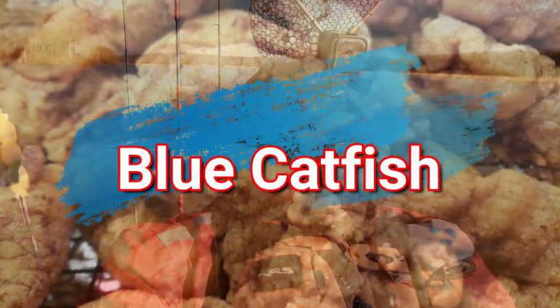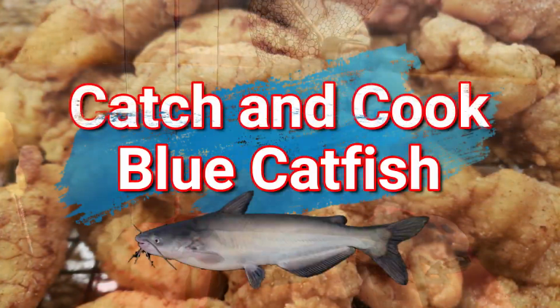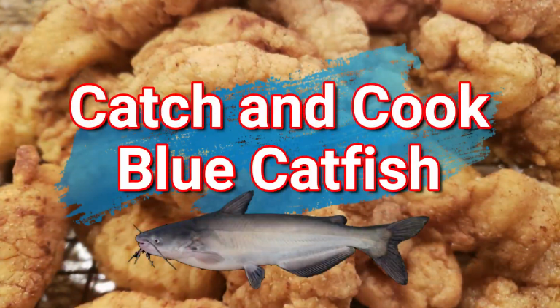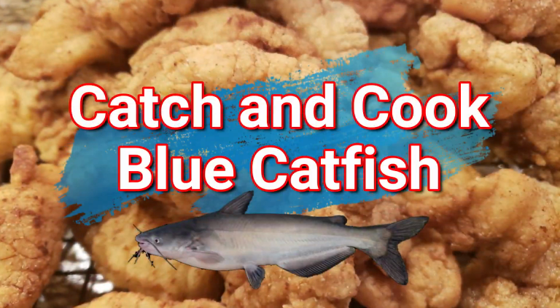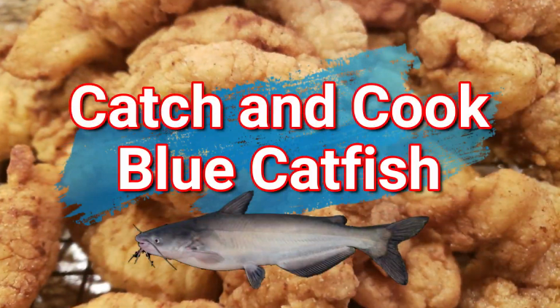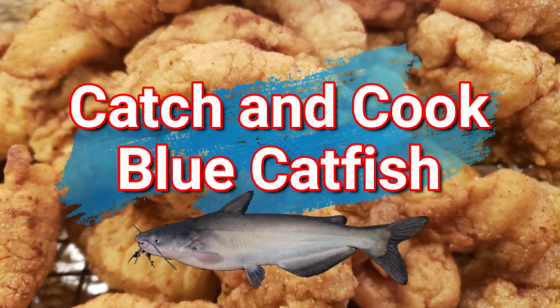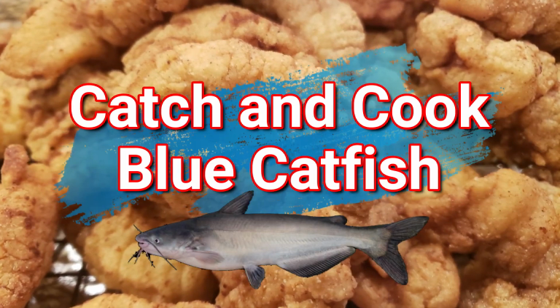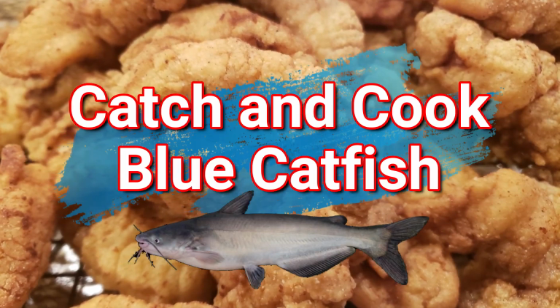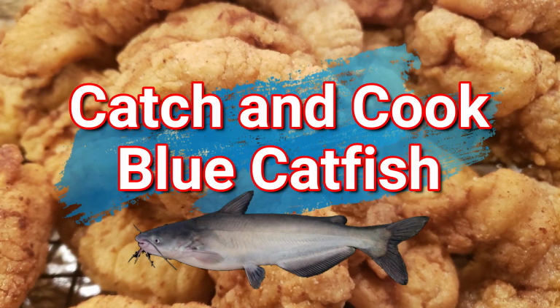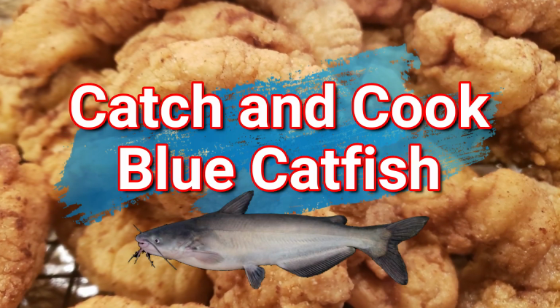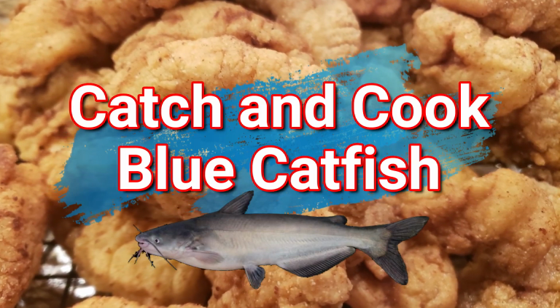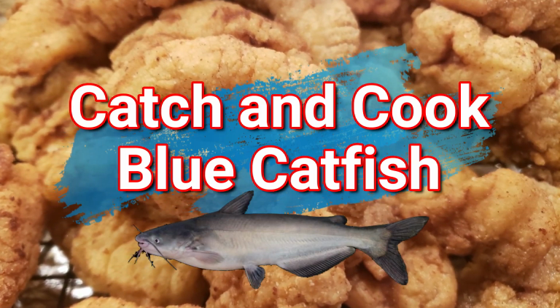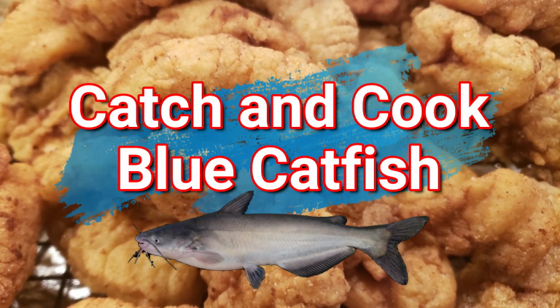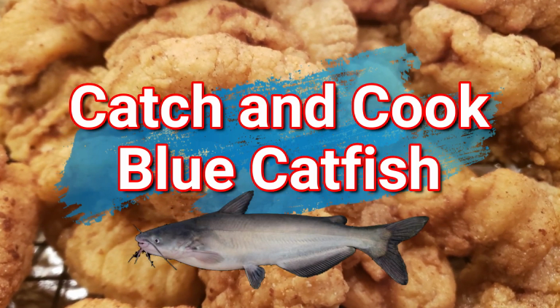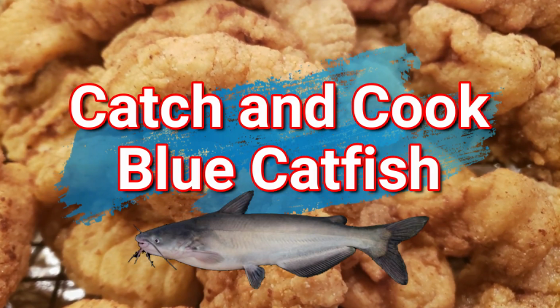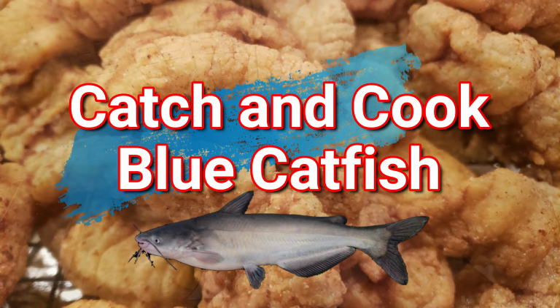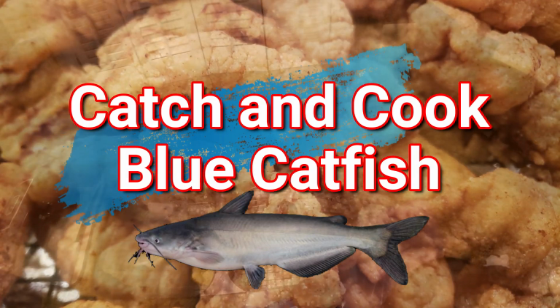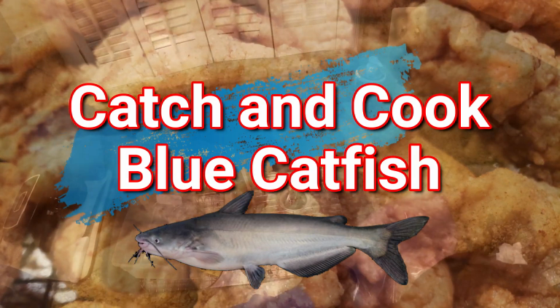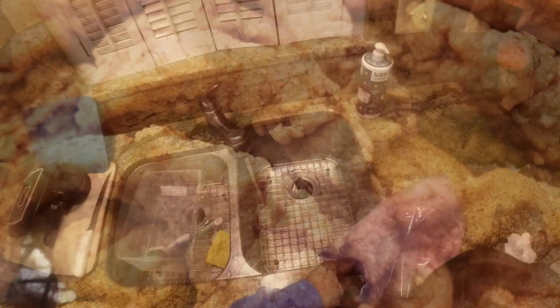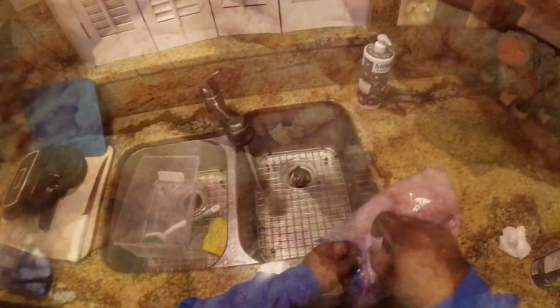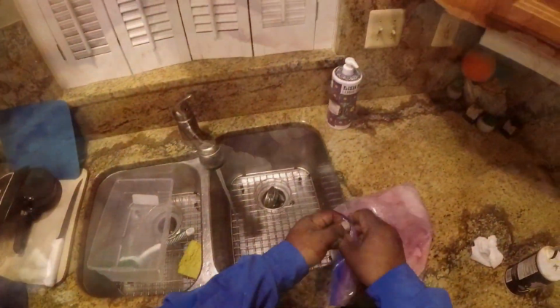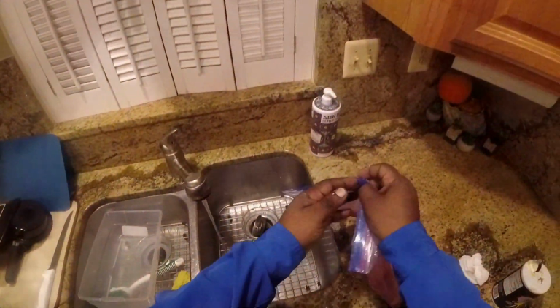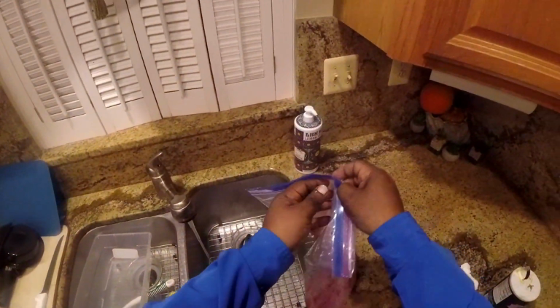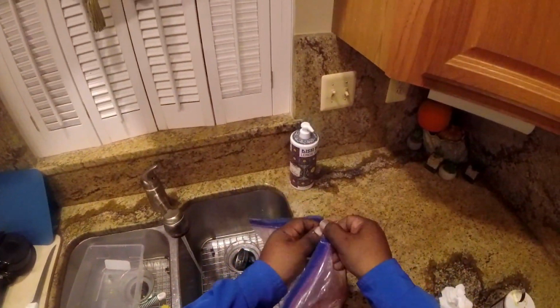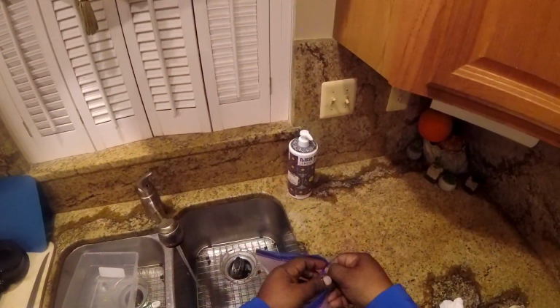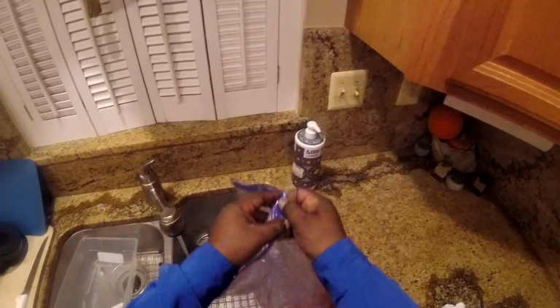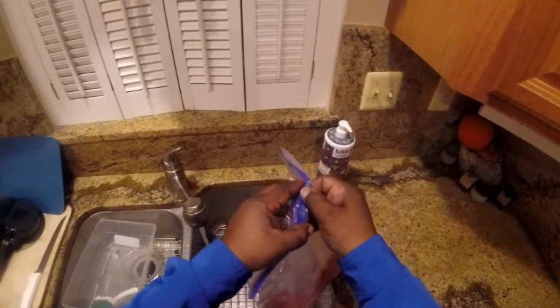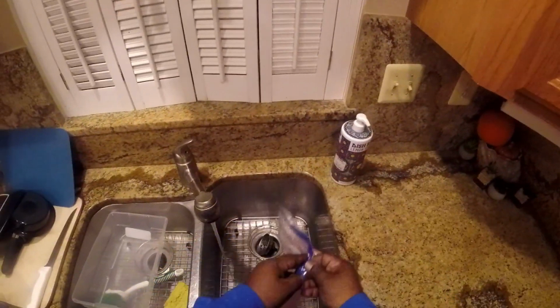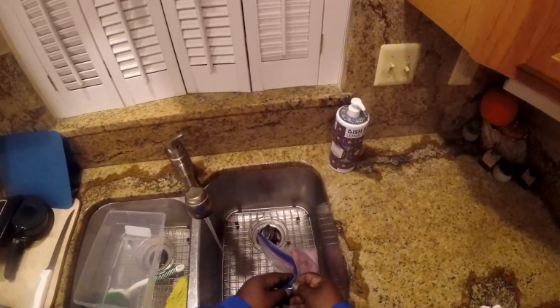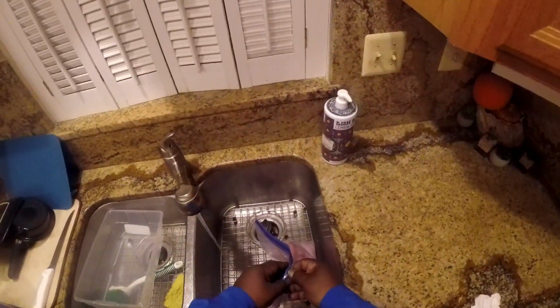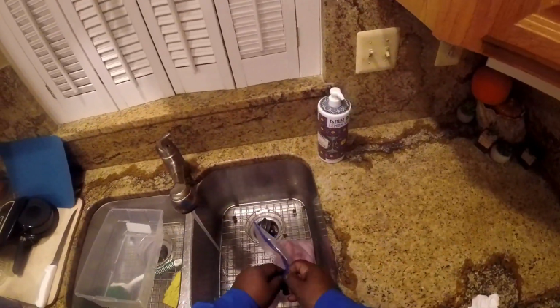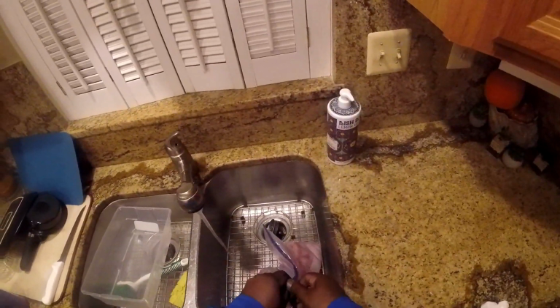Now time for the catch and cook. I've got four fillets of blue catfish to work with.